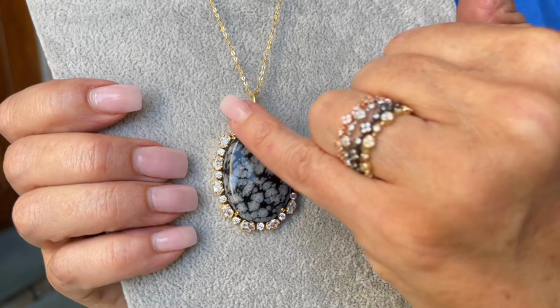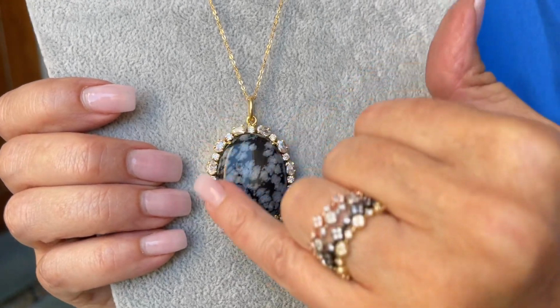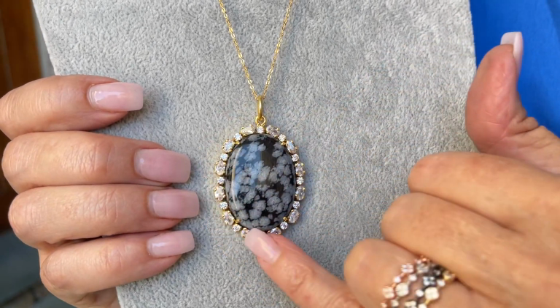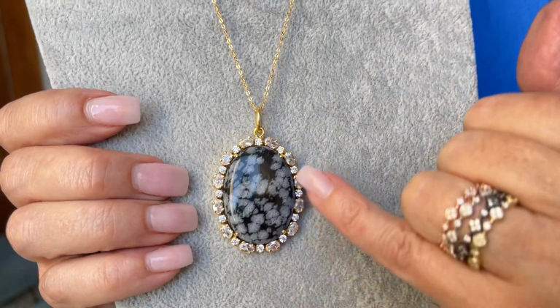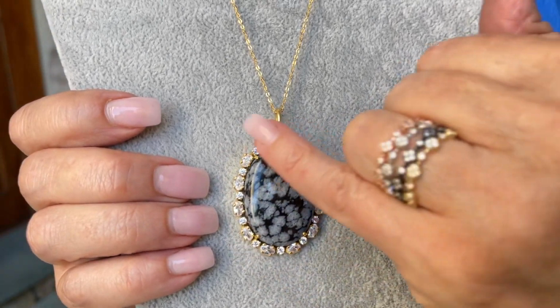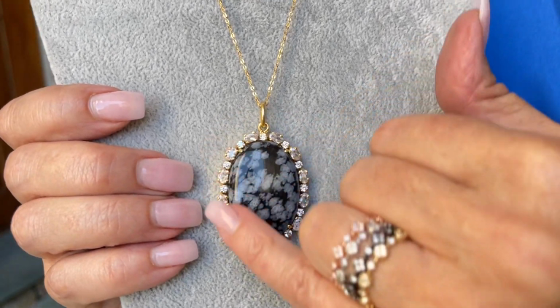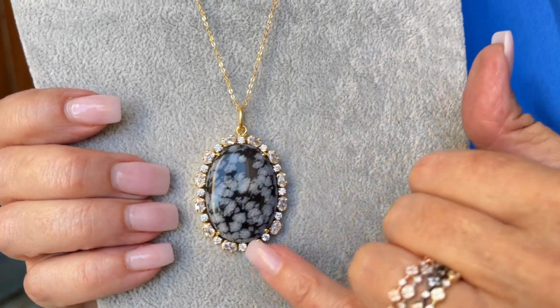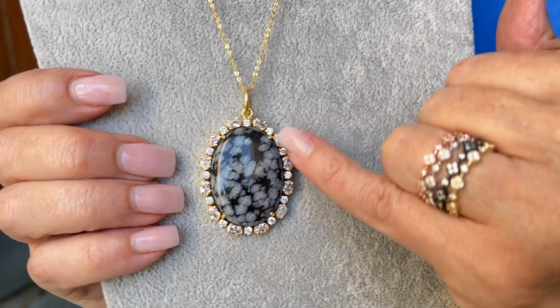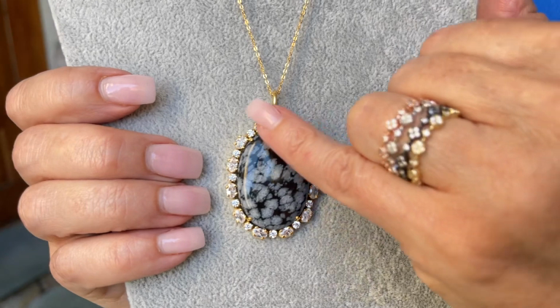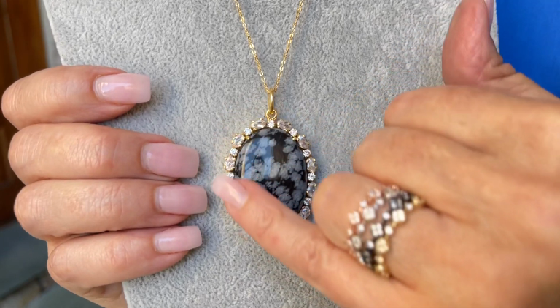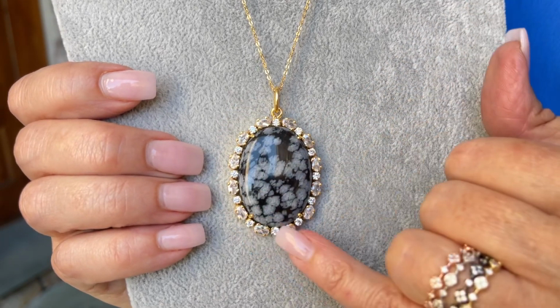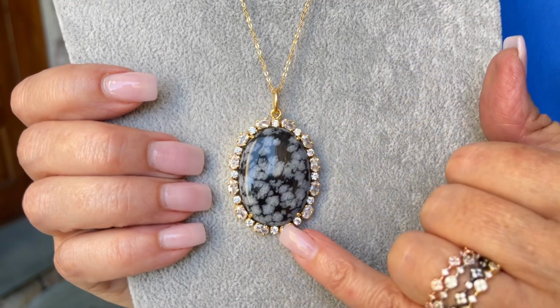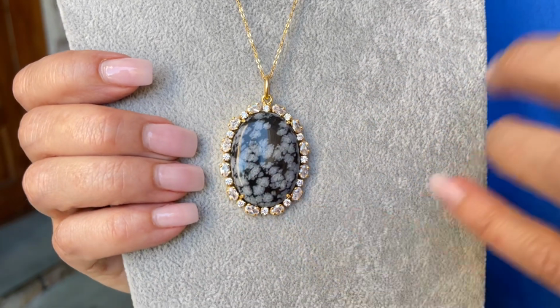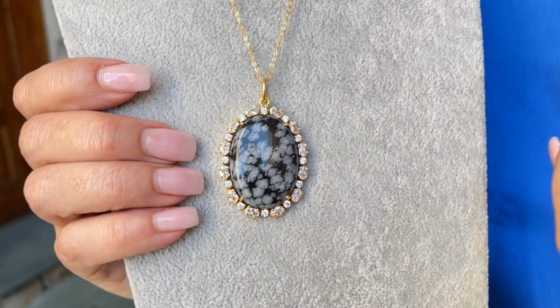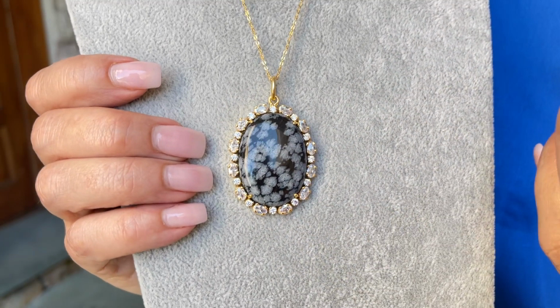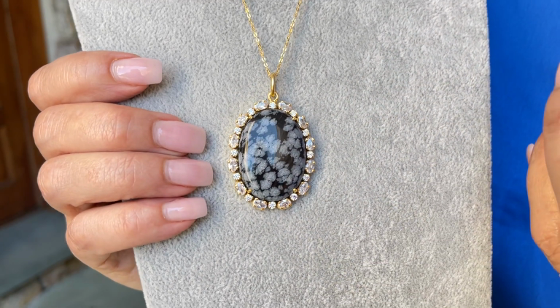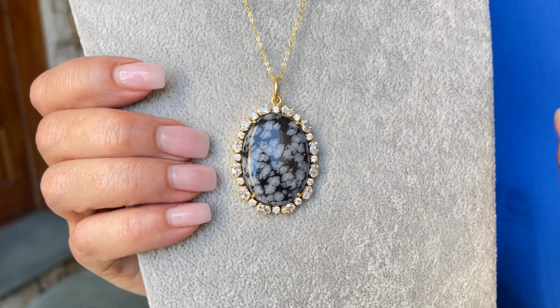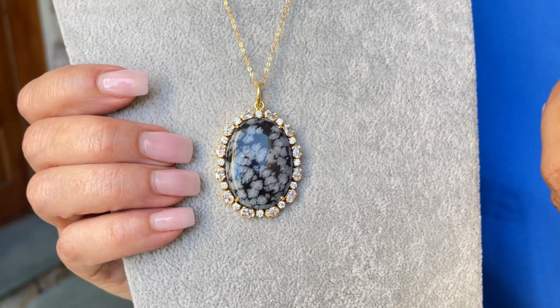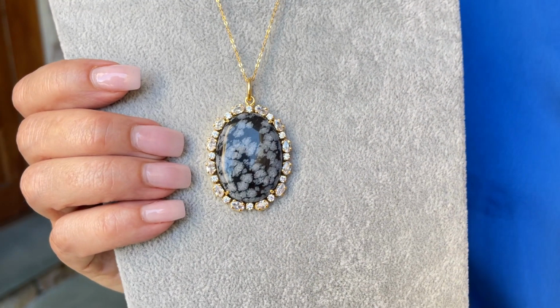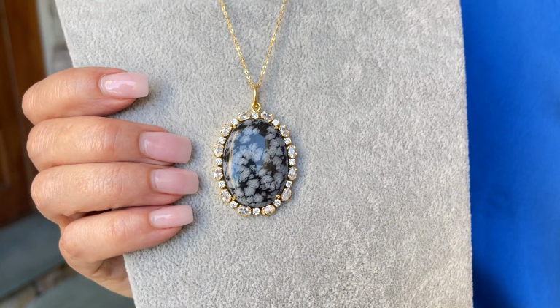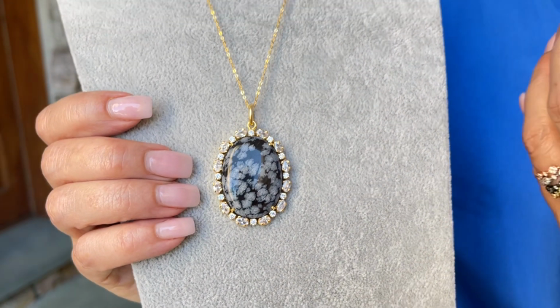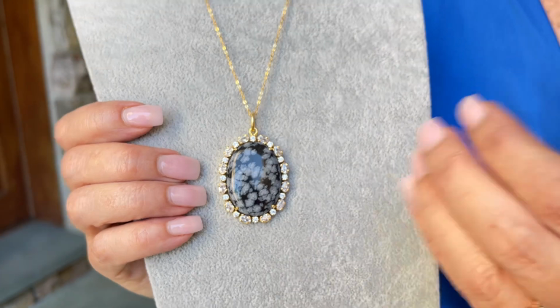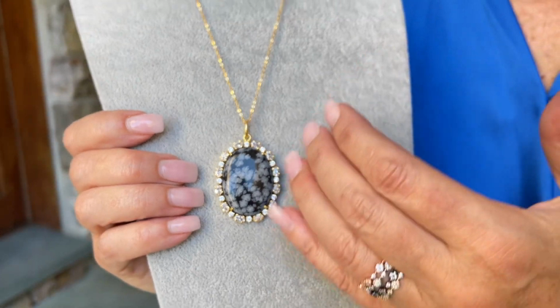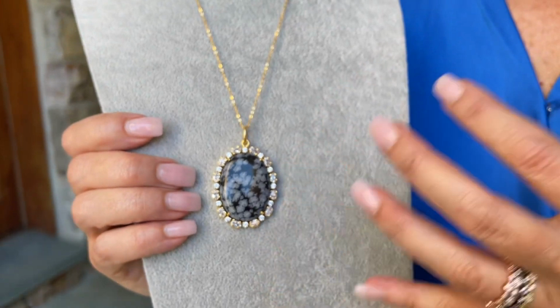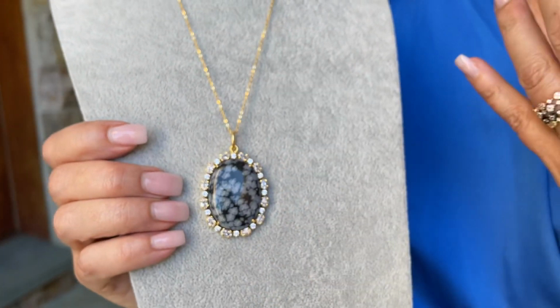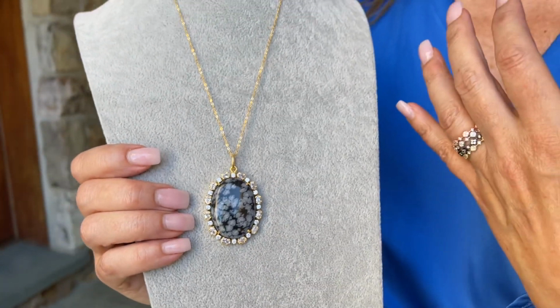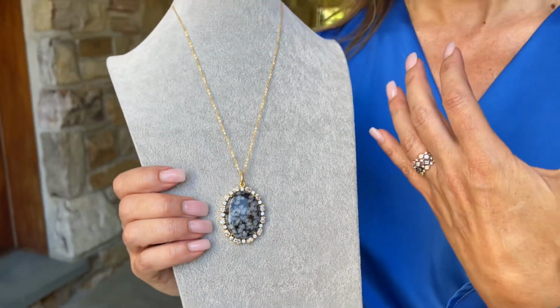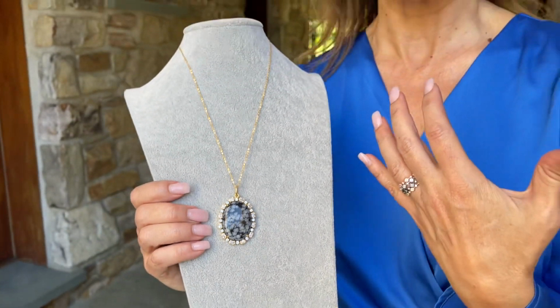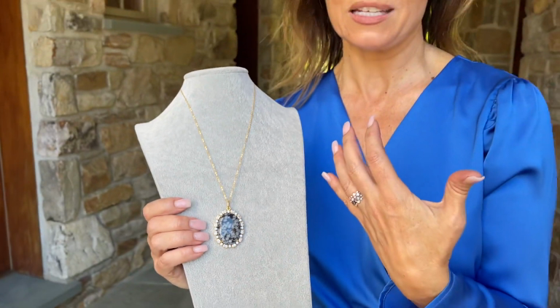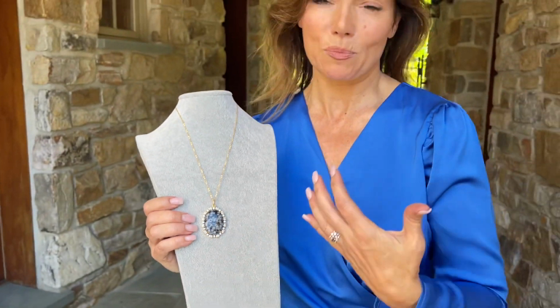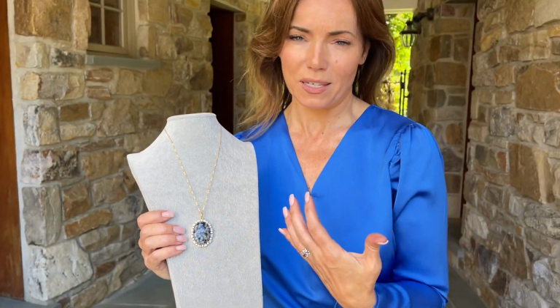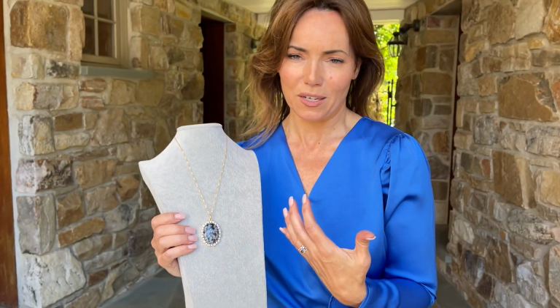Look at how beautiful the stones around it are. These are specially cut CZs, so they really show up beautifully. And then it's on this gorgeous setting and this beautiful chain that is 18 inches plus an extender.